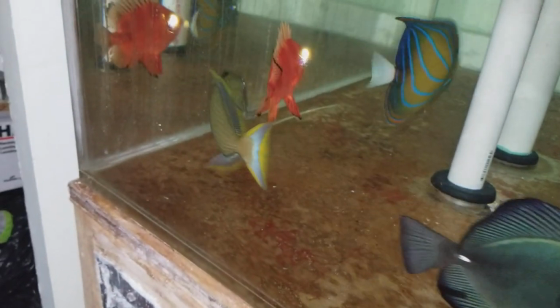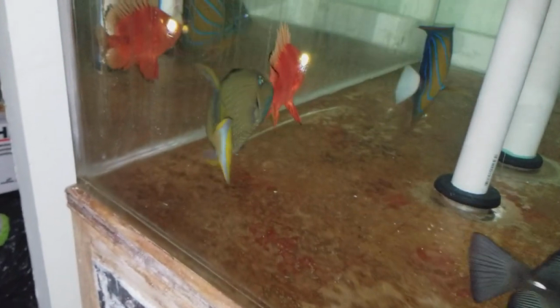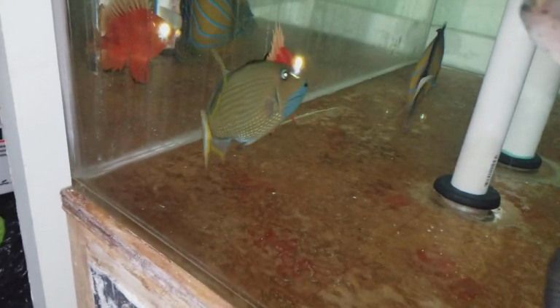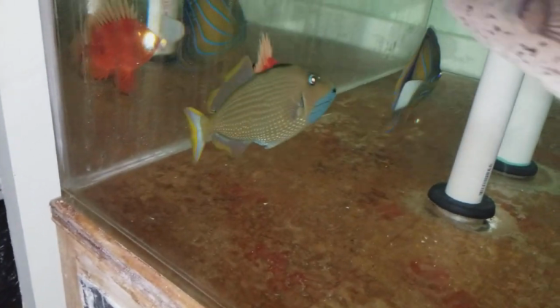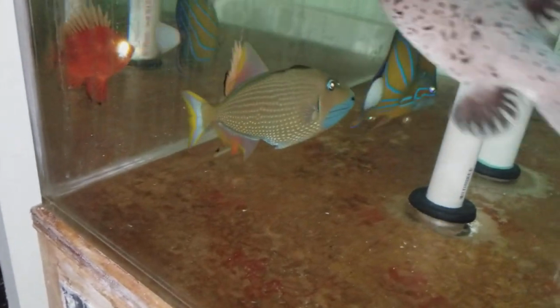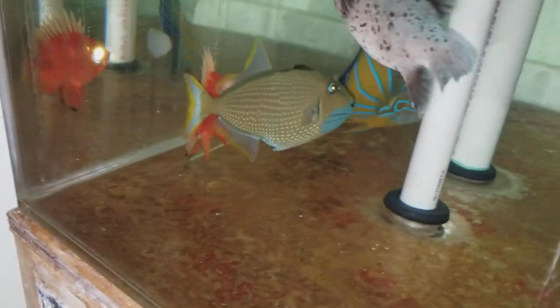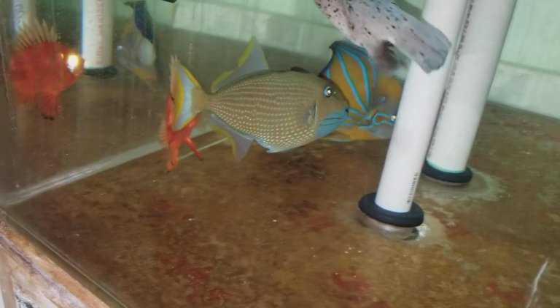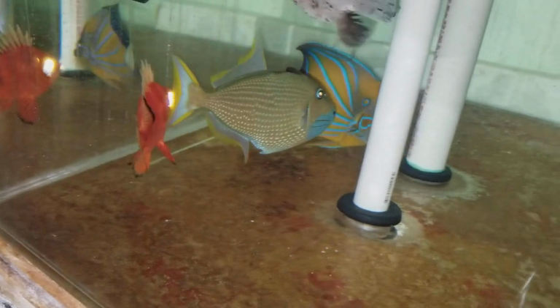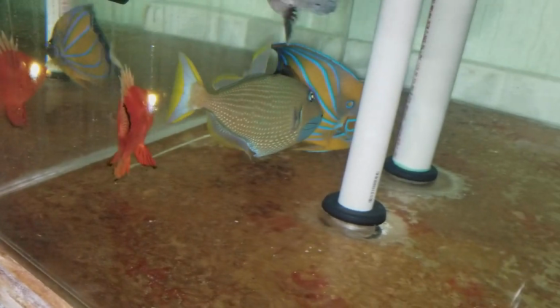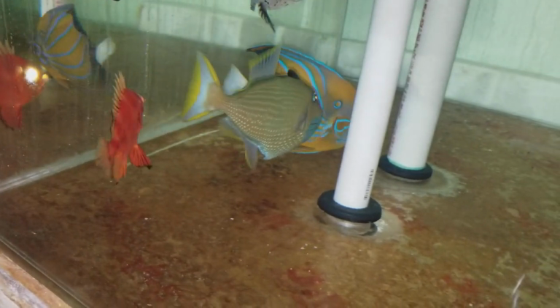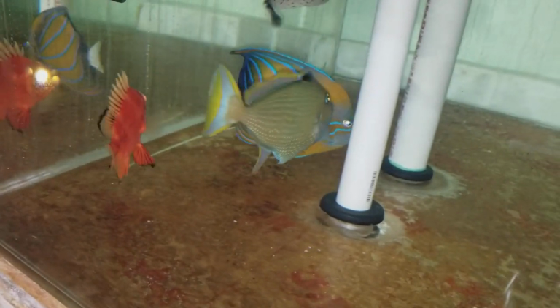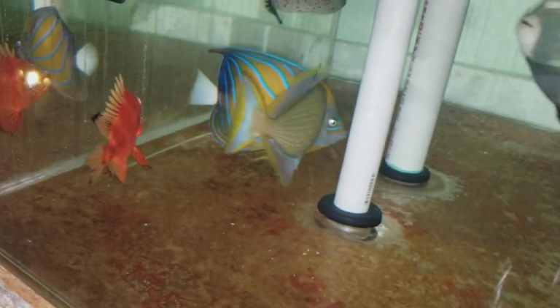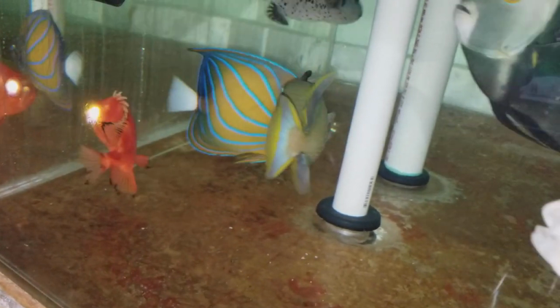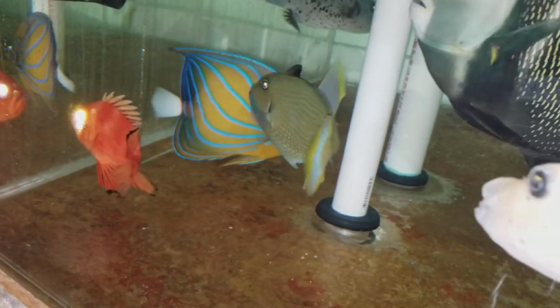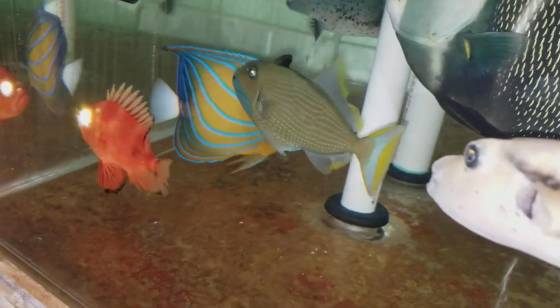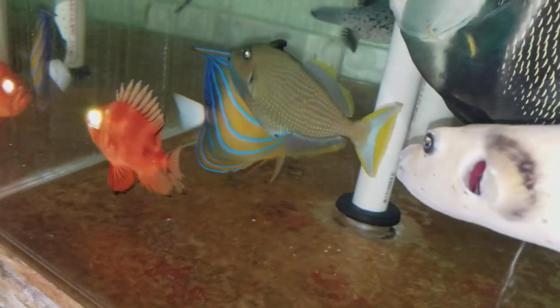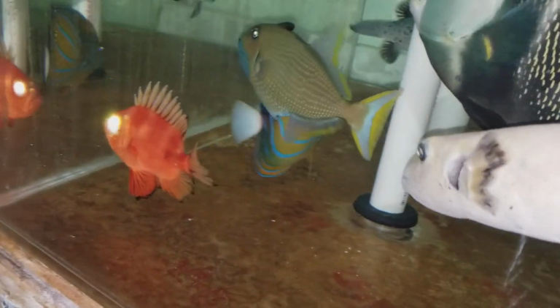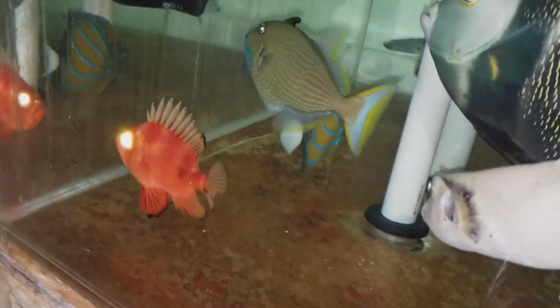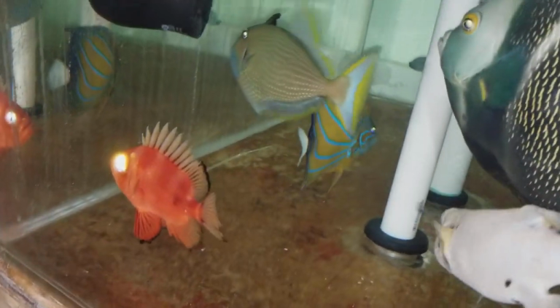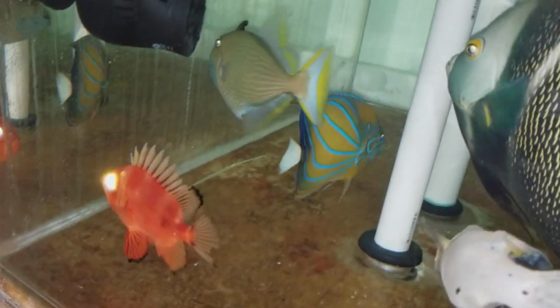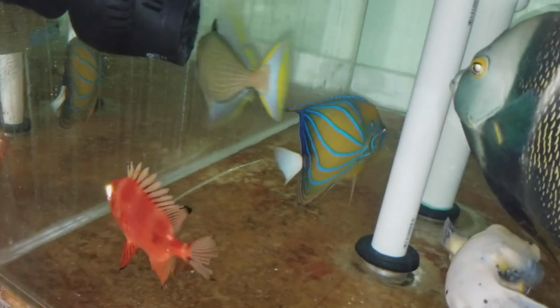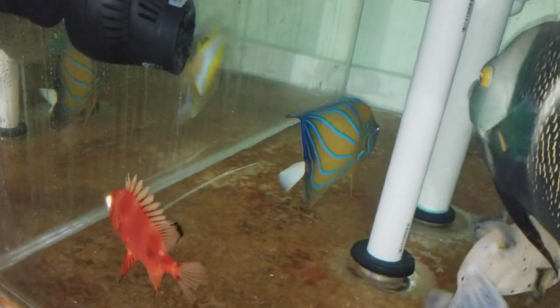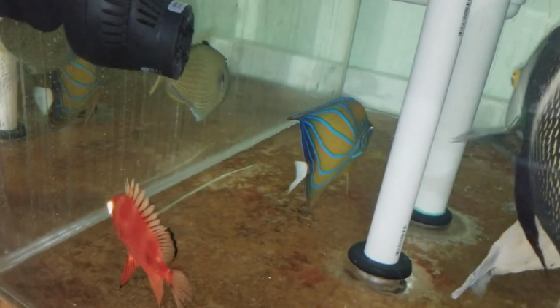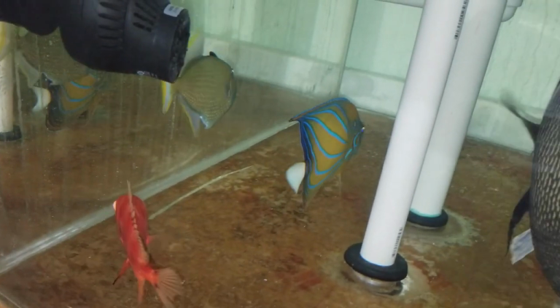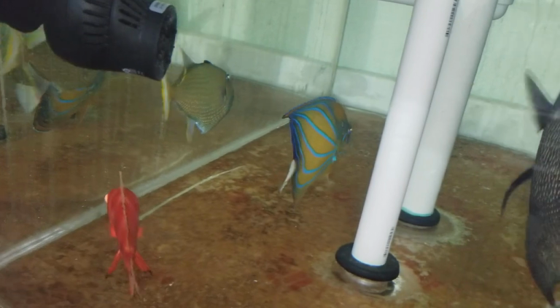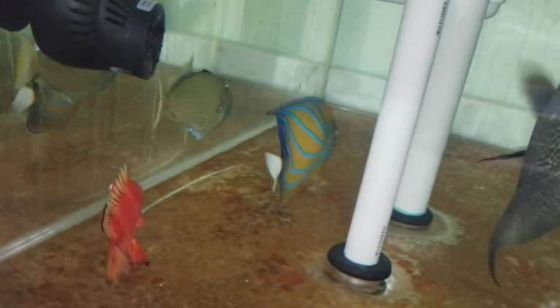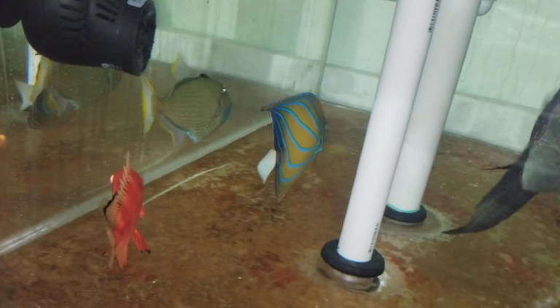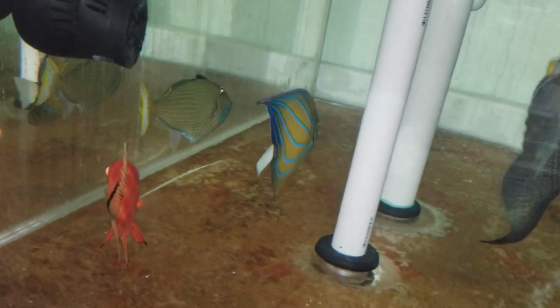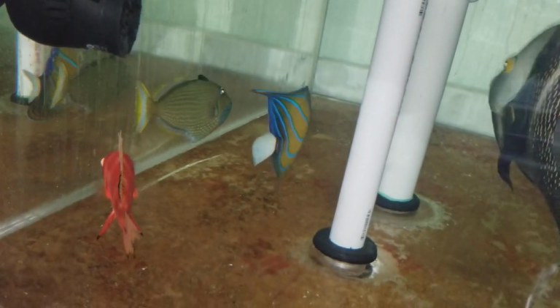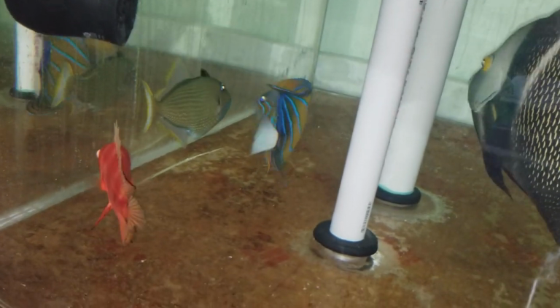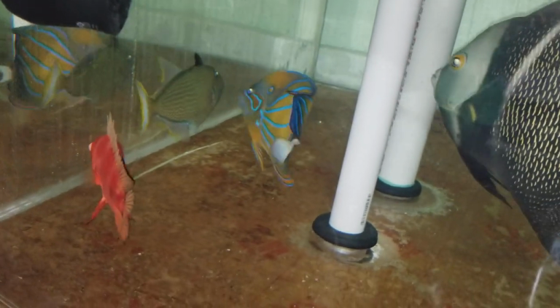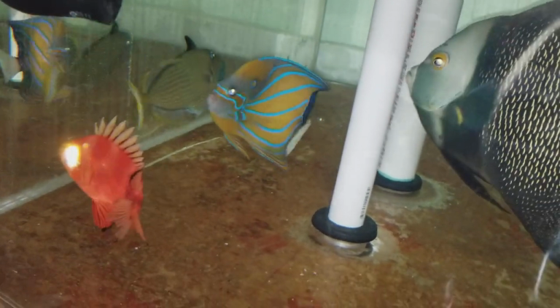This guy's out of Hawaii, which explains why his colors are so rich. They come out of different areas, but the Hawaiian ones without a doubt are the best looking ones.